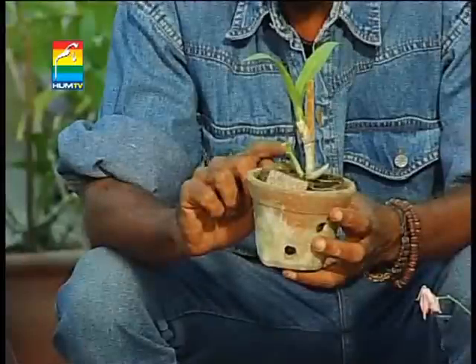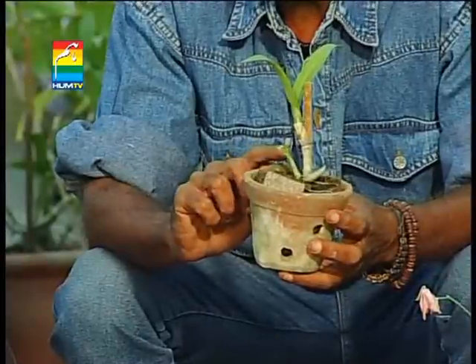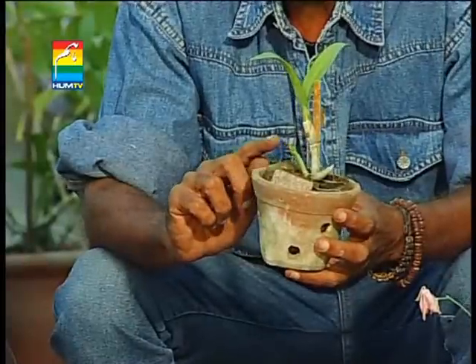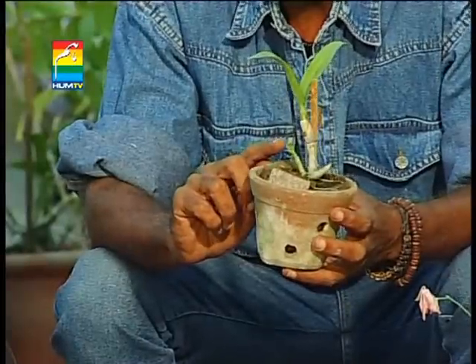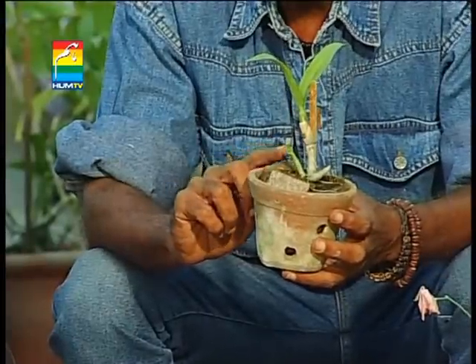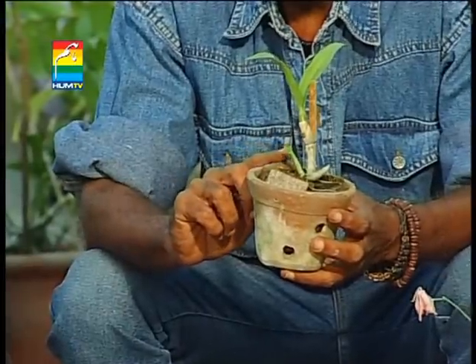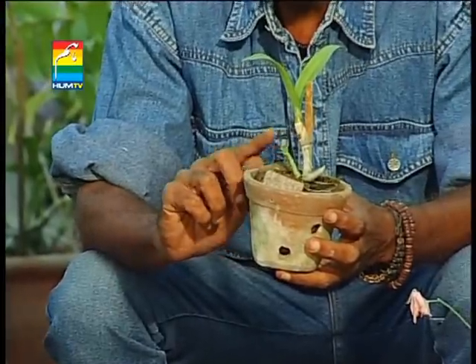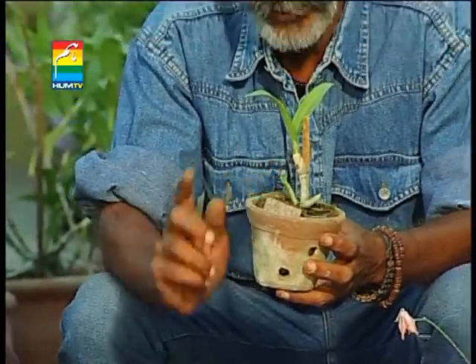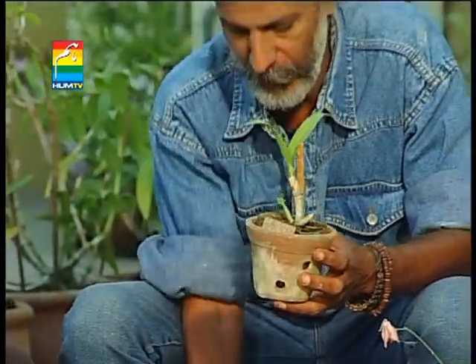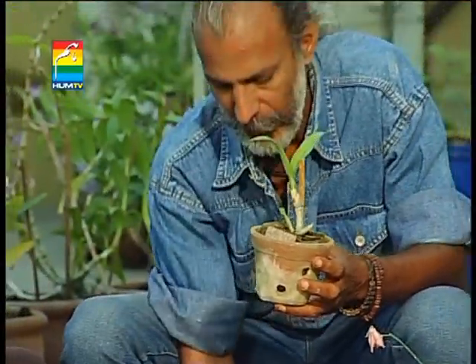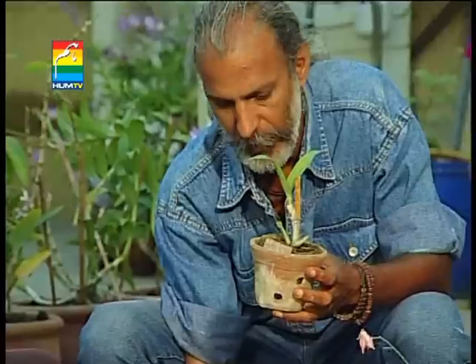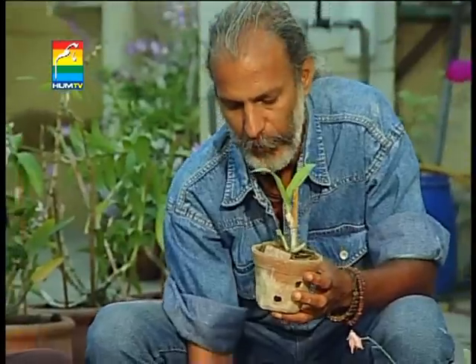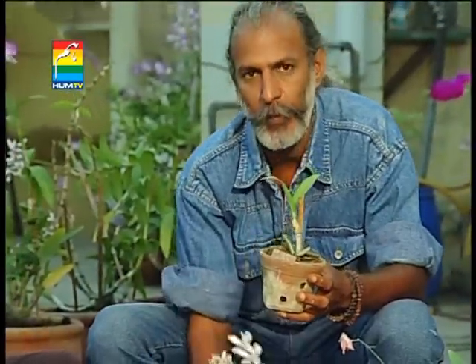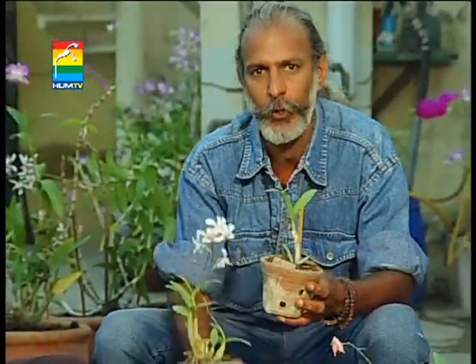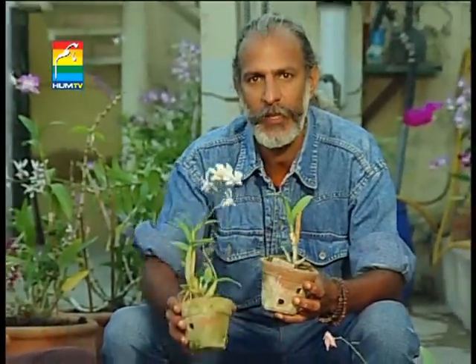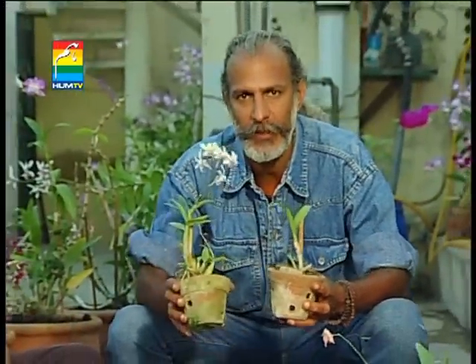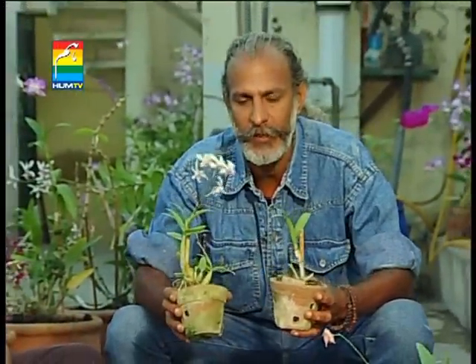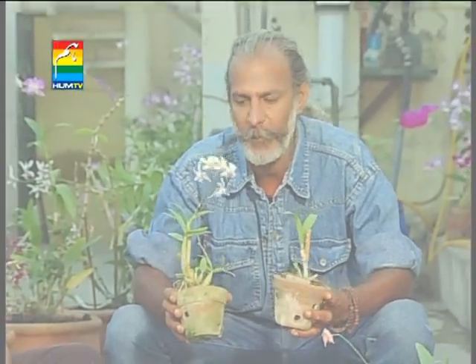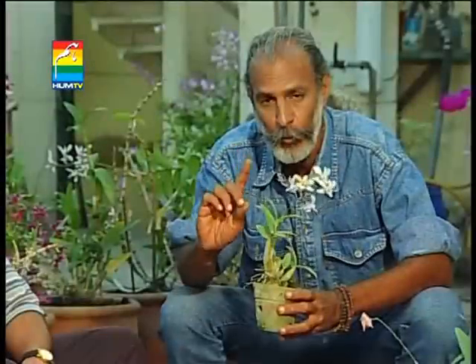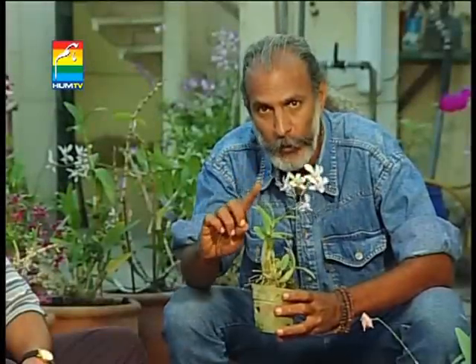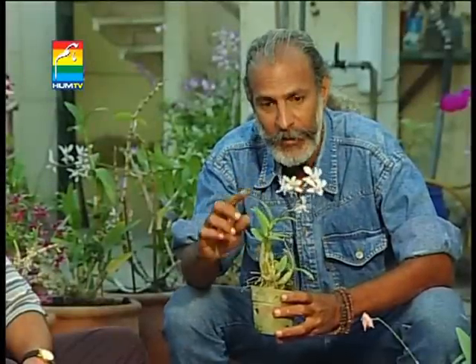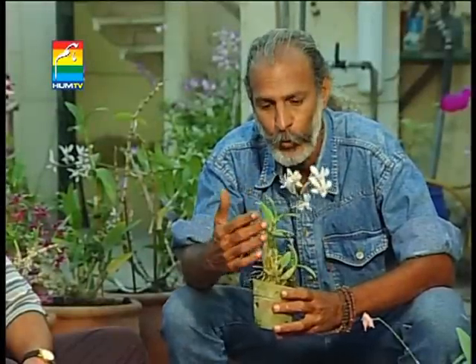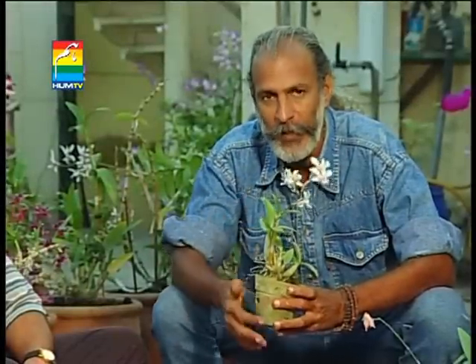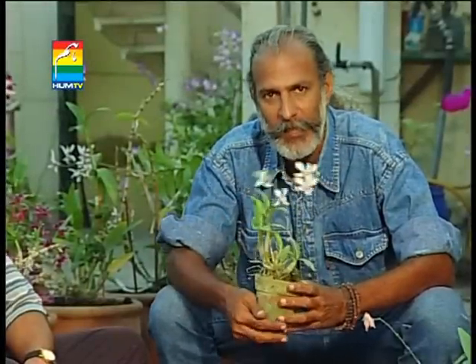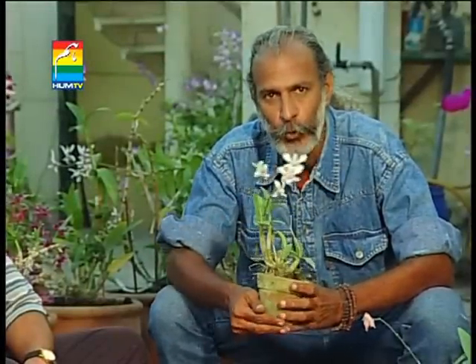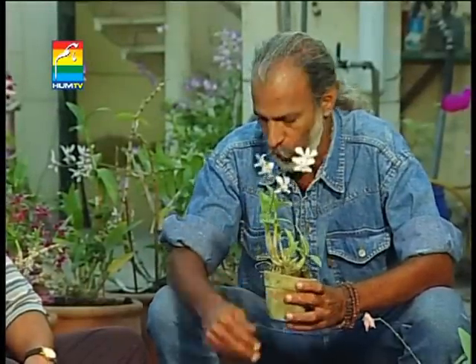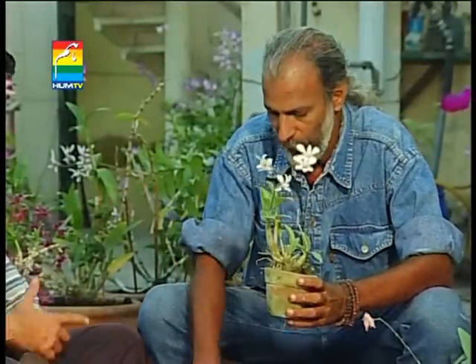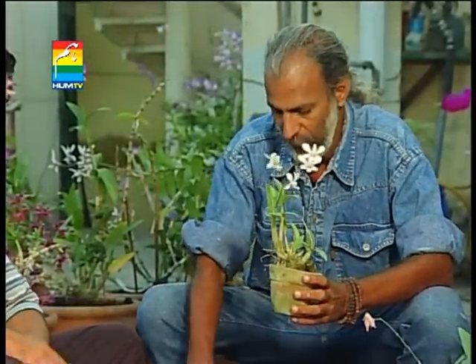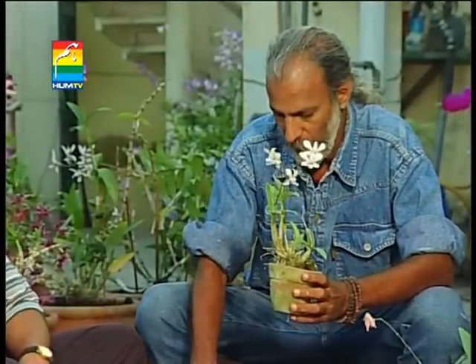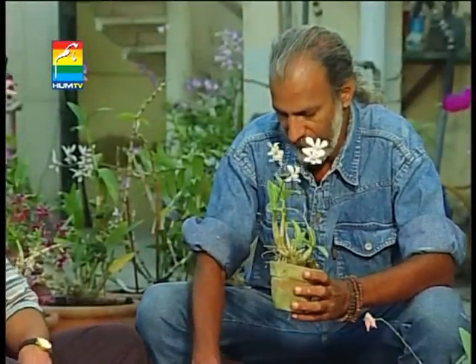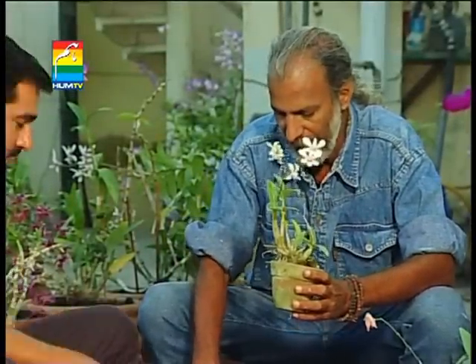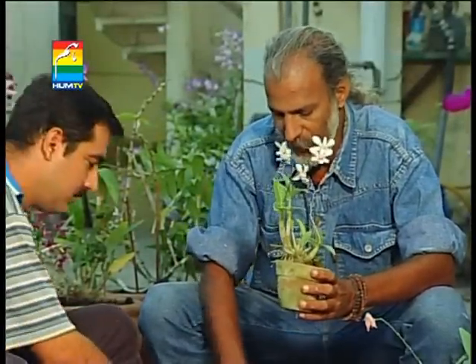The shoots come out of the shoots. For some years the plant will come to this size. When the plant is ready, the time has come to transfer it to a large container.